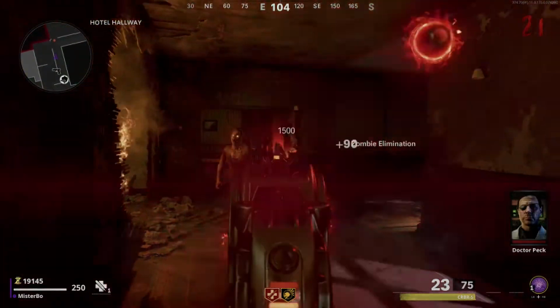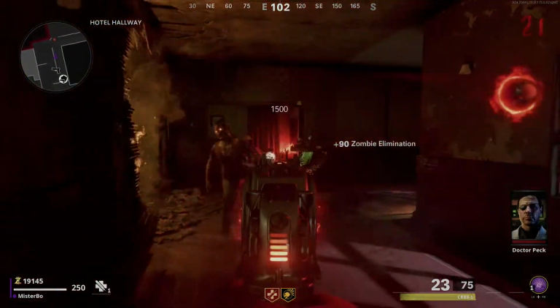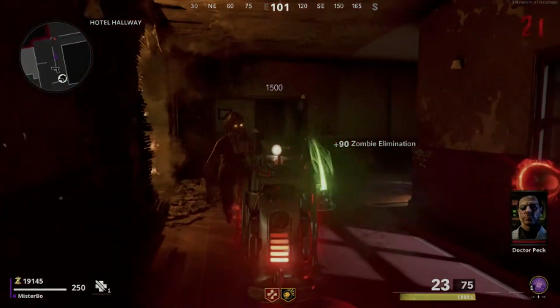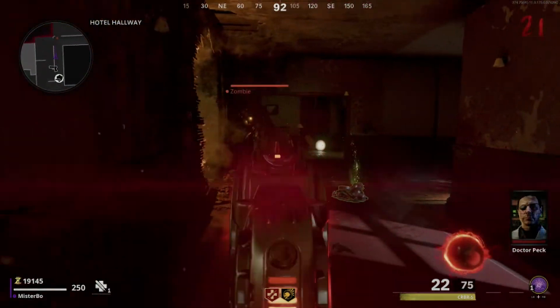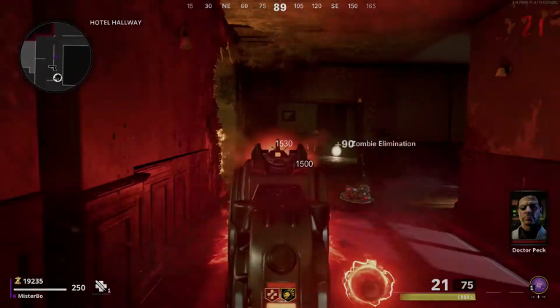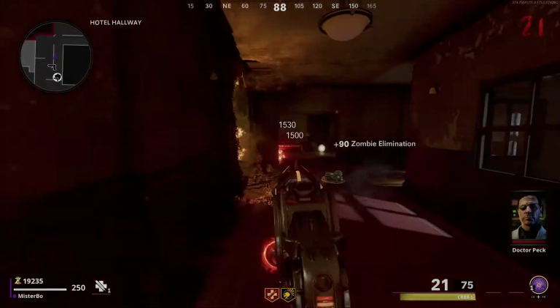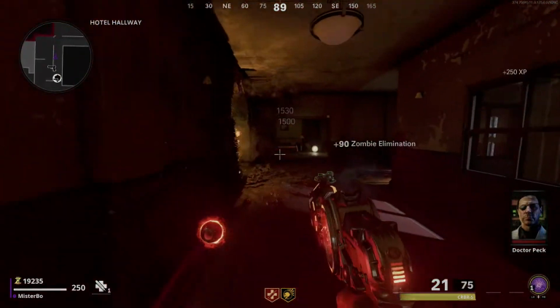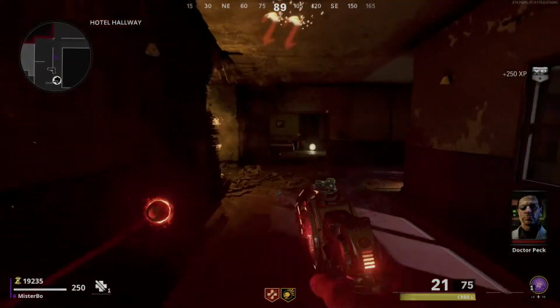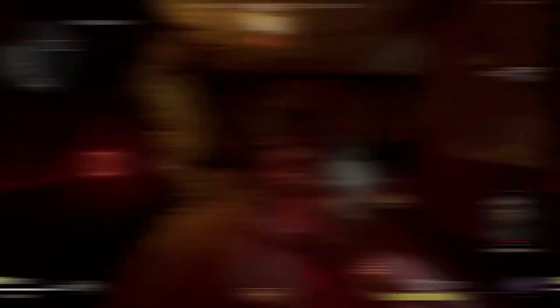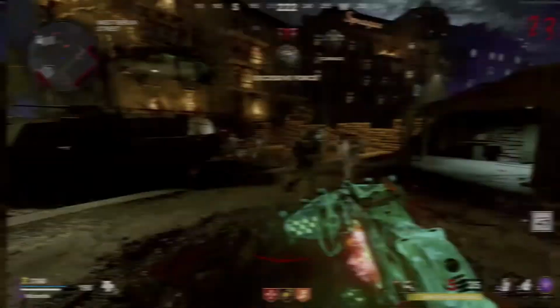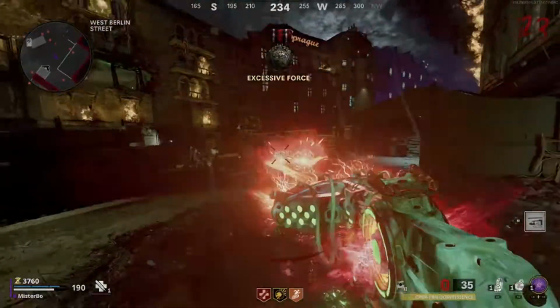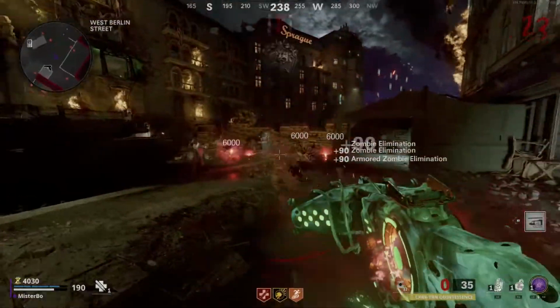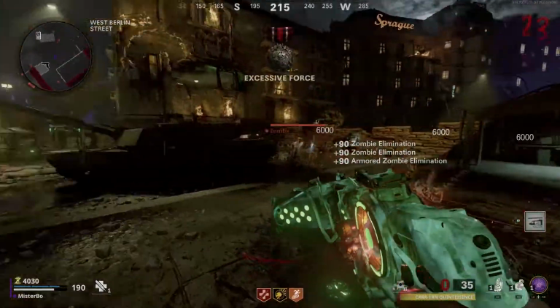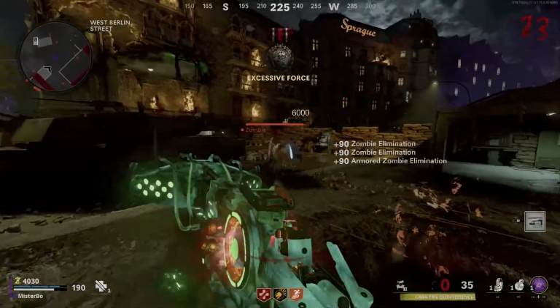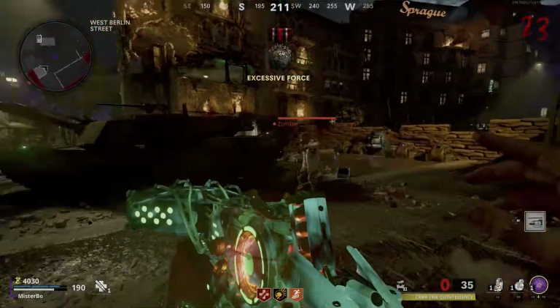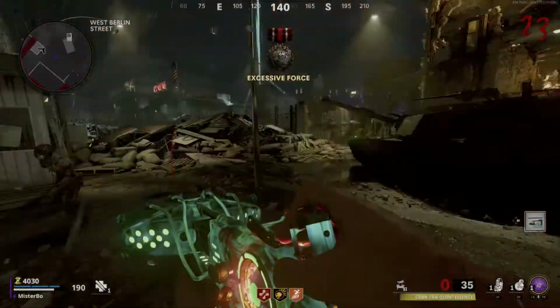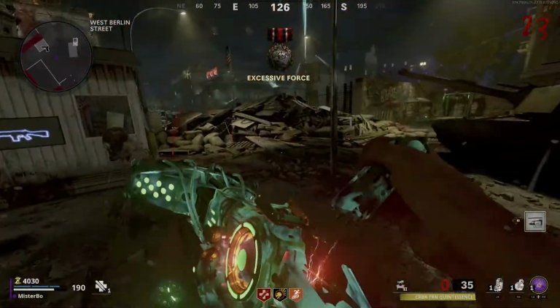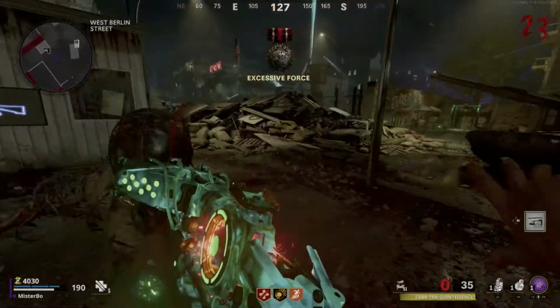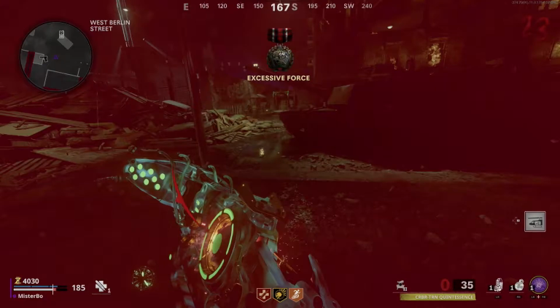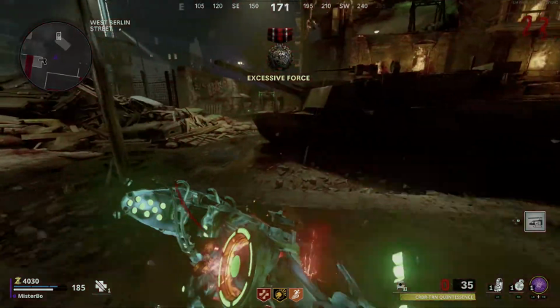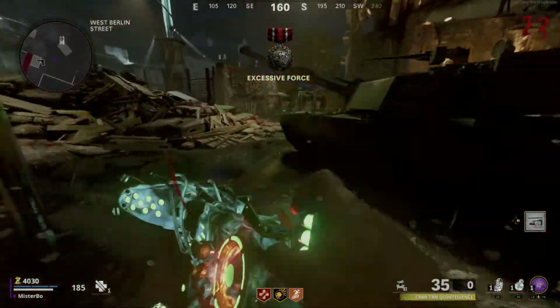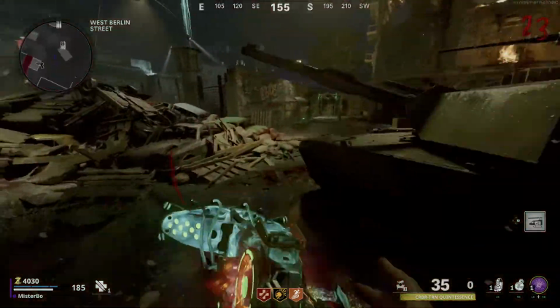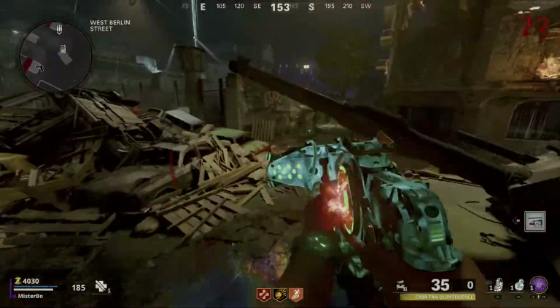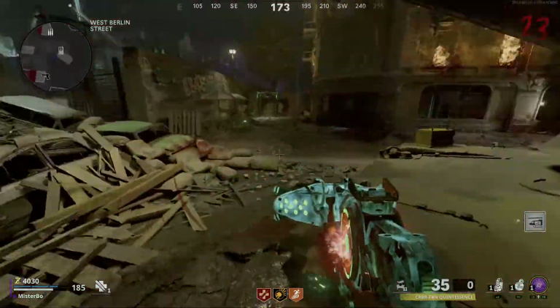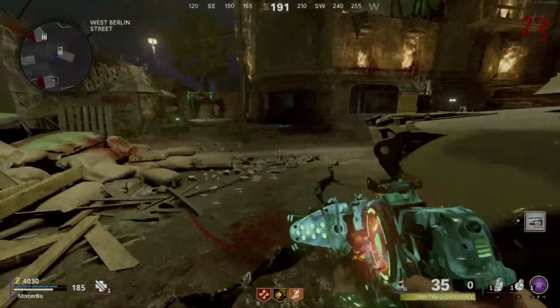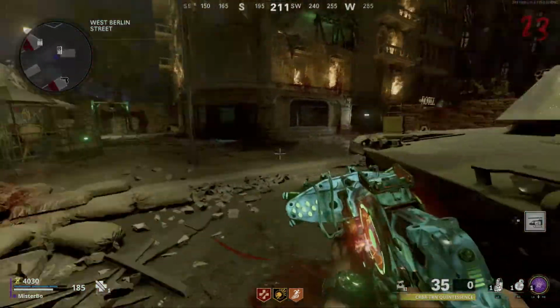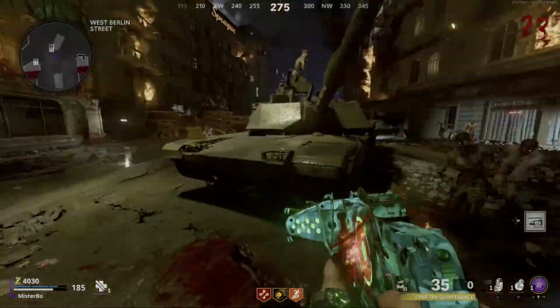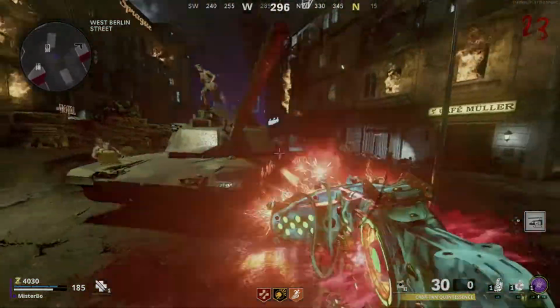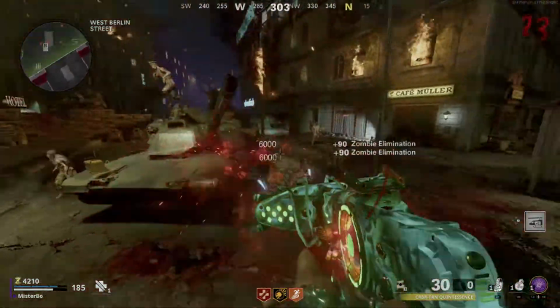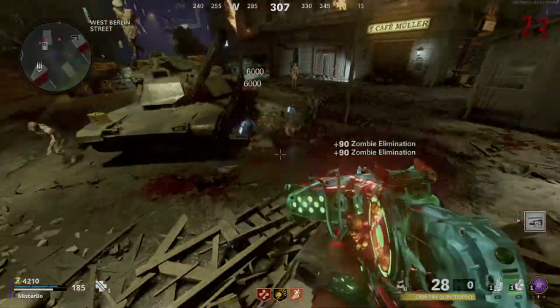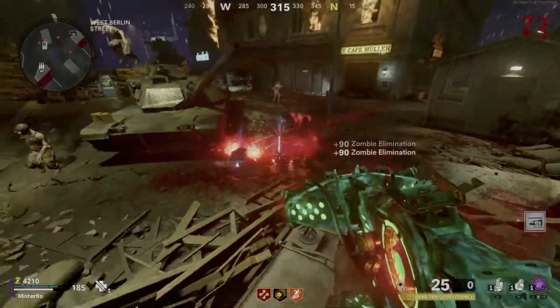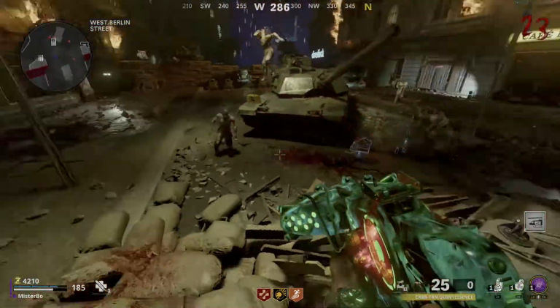In order to unlock those variations, all you need to do is kill zombies with this weapon. After a while, a zombie will drop an item on the floor and you can pick it up — it will change the variation of the weapon.